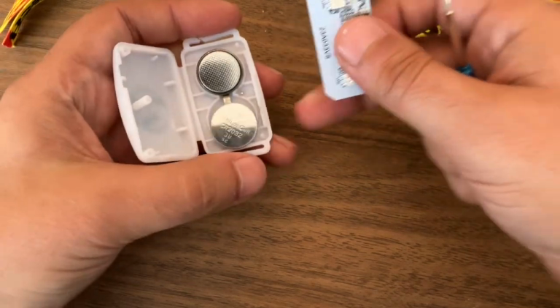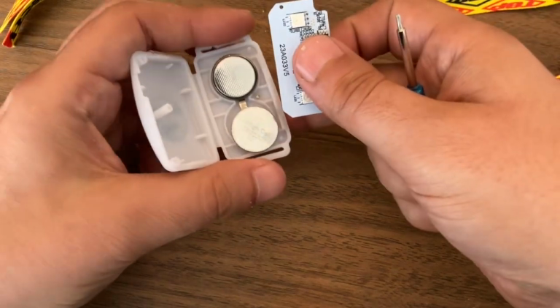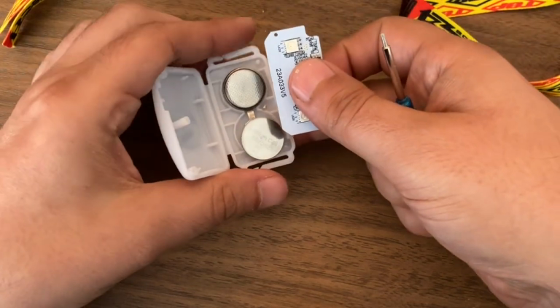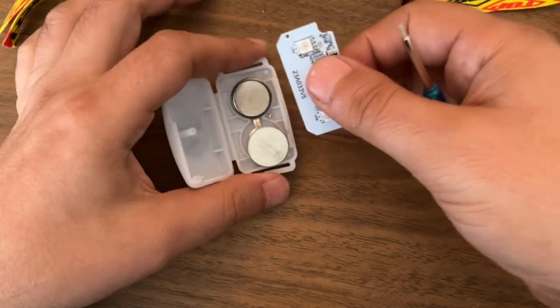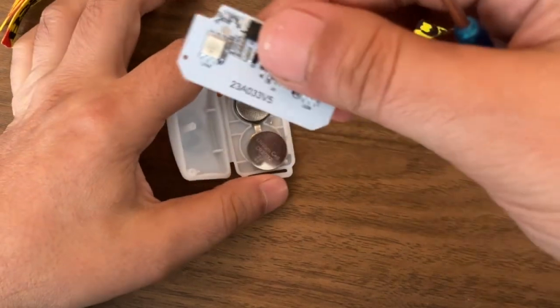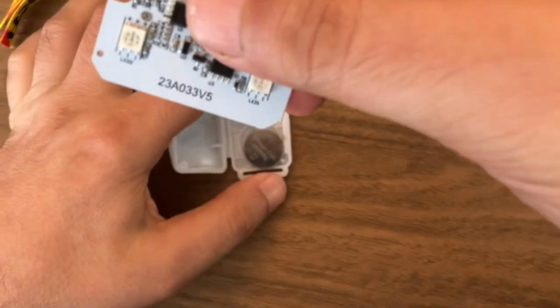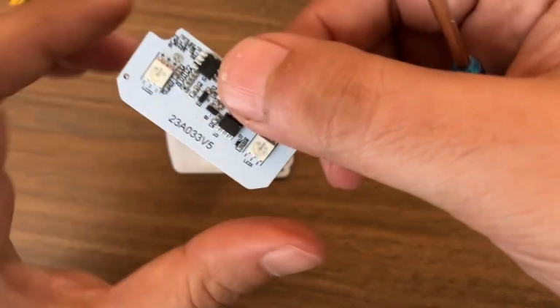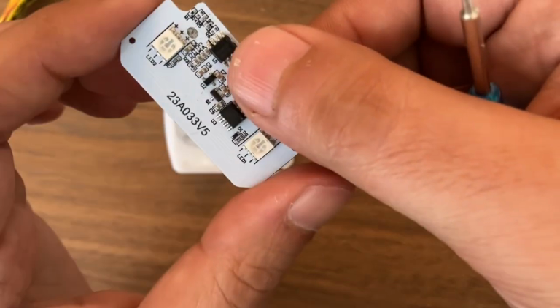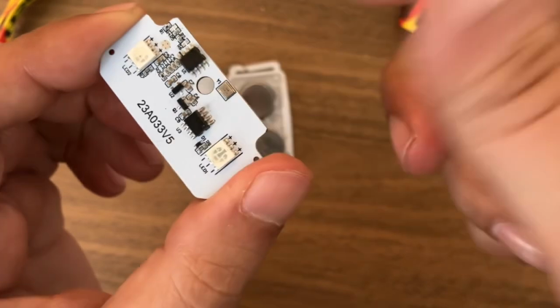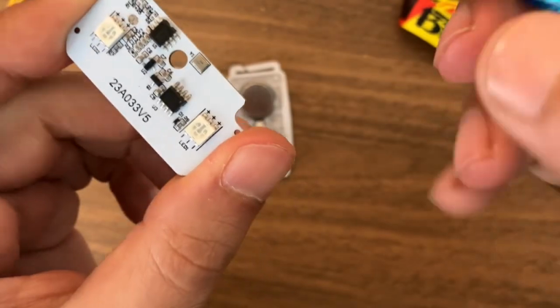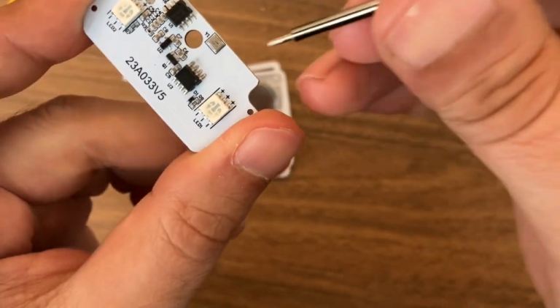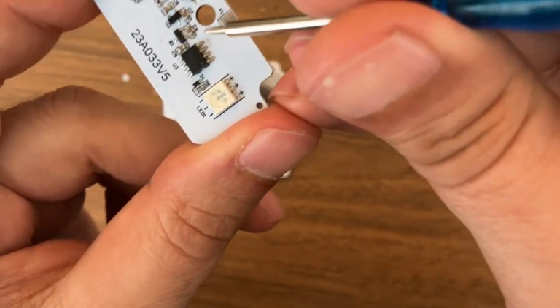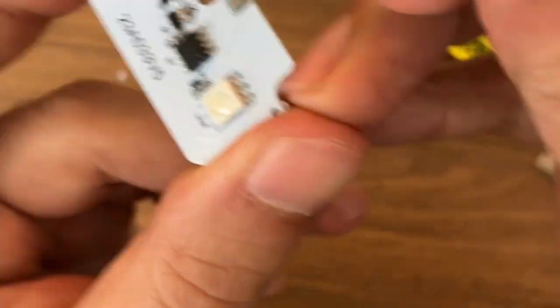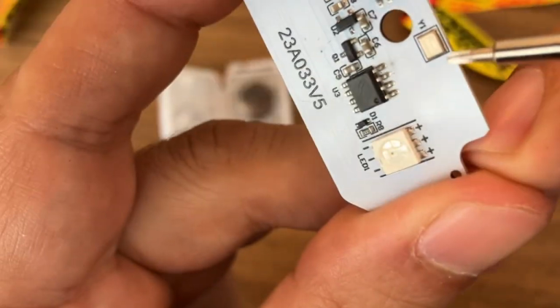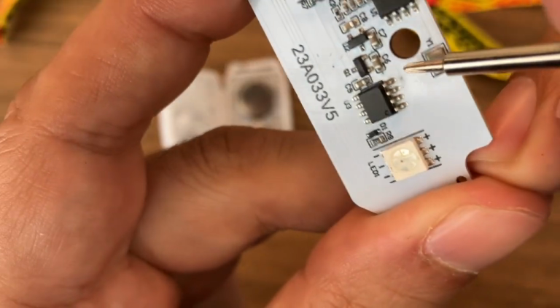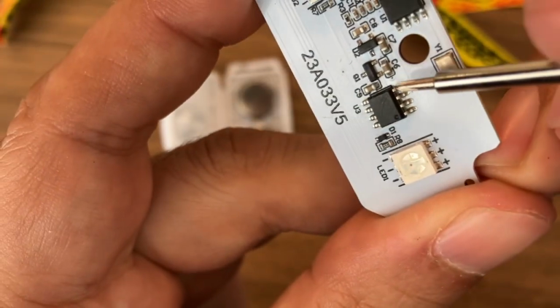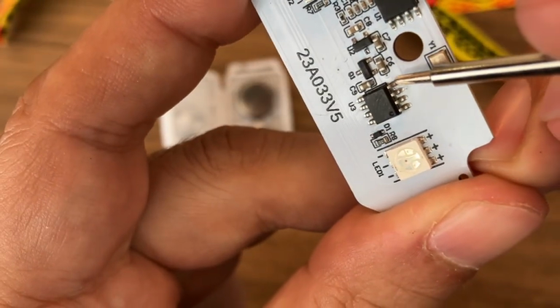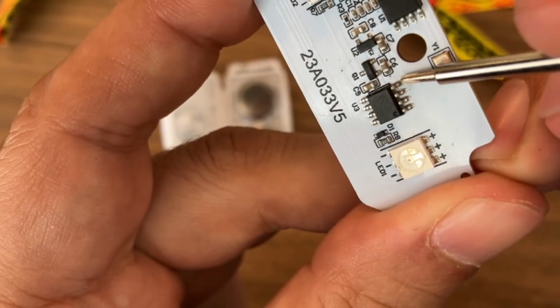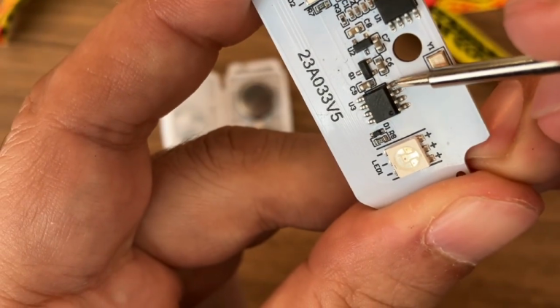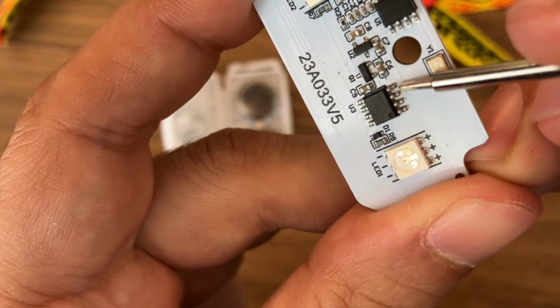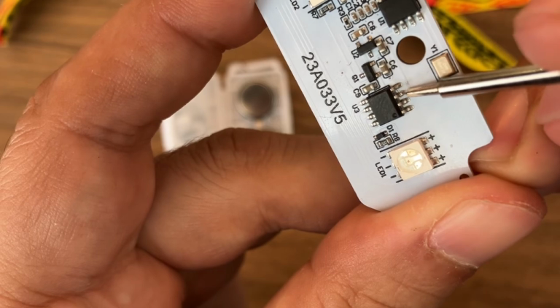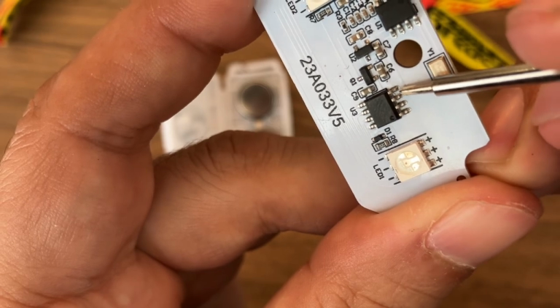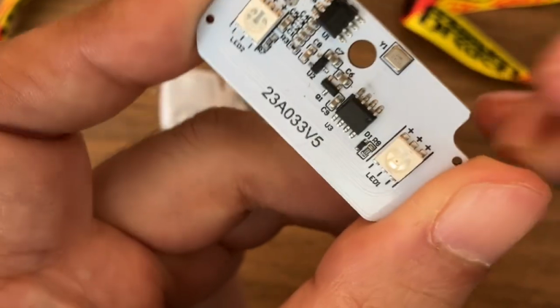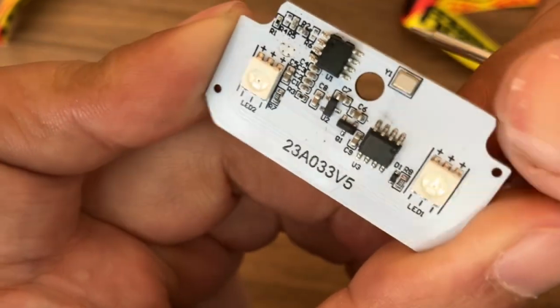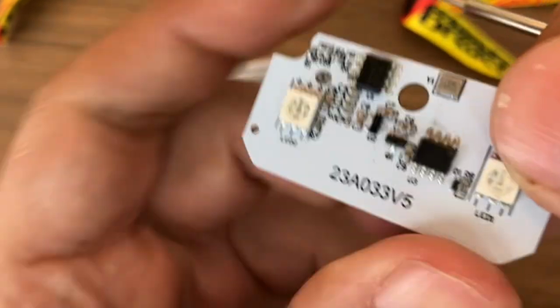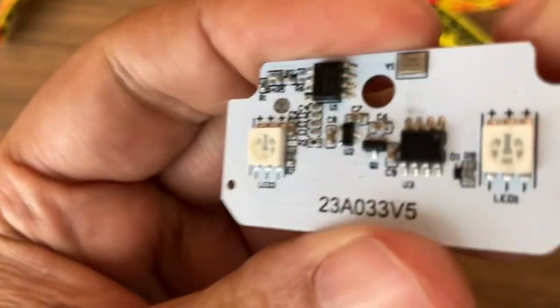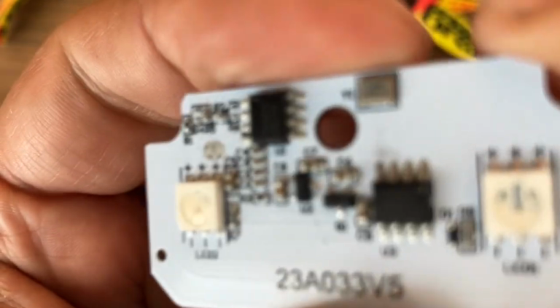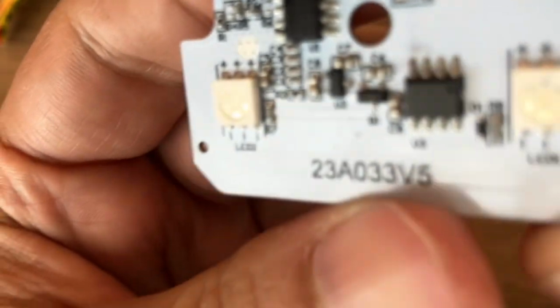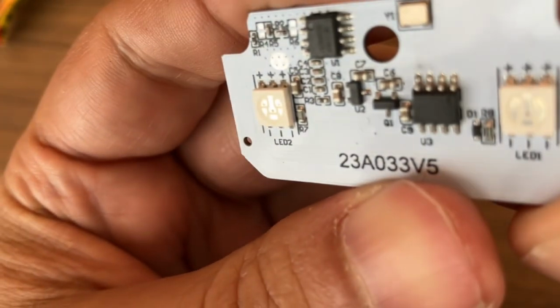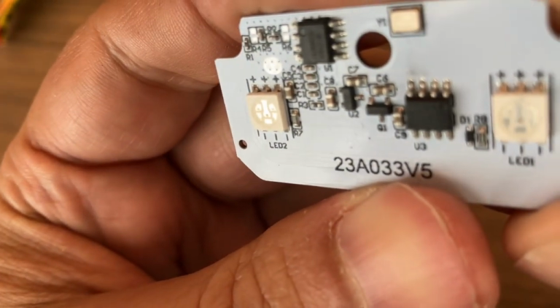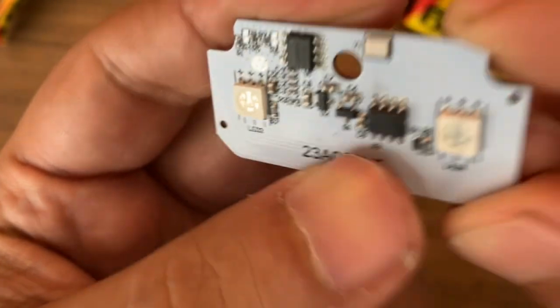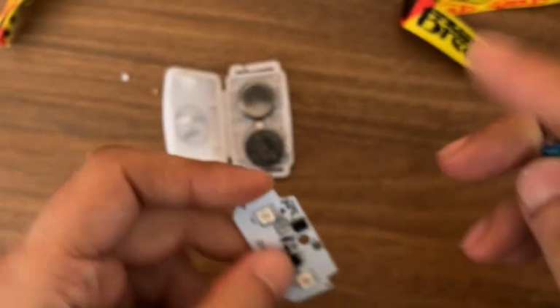To operate the lights, what I found is that if you short these two pins on the circuit board, you get into a pattern of lights.